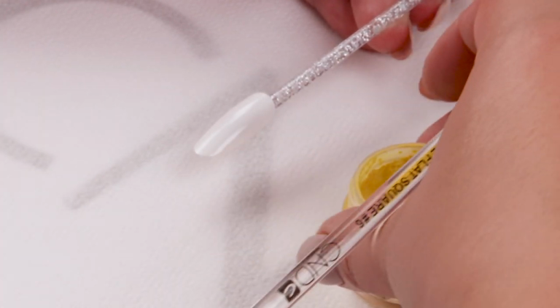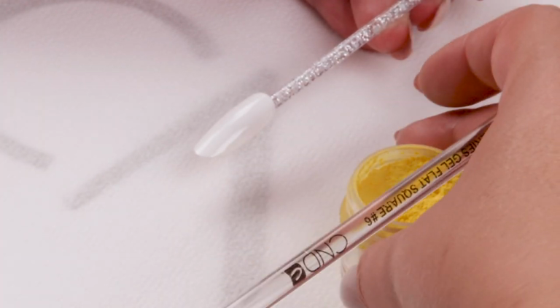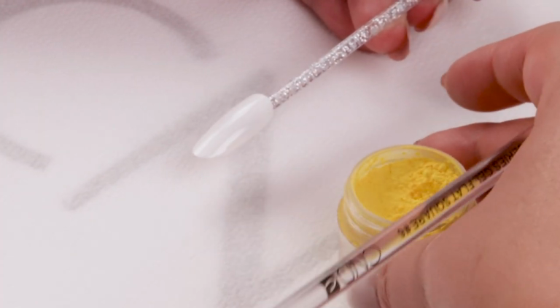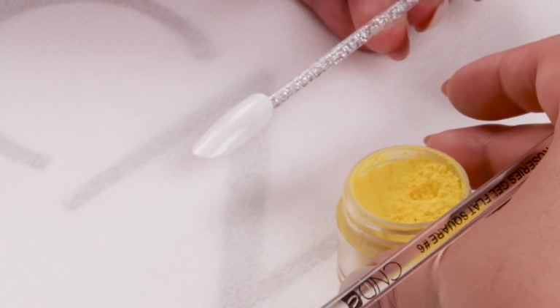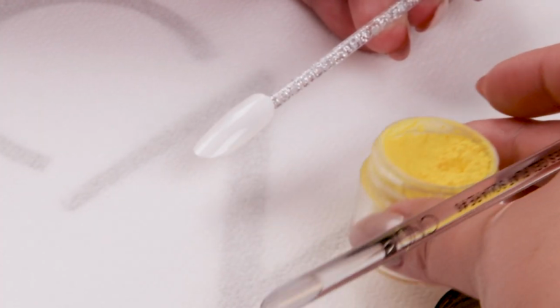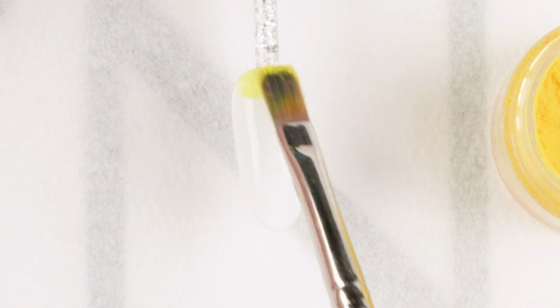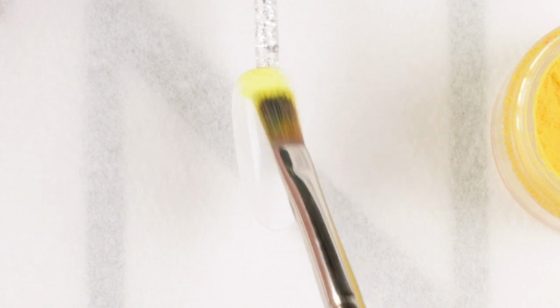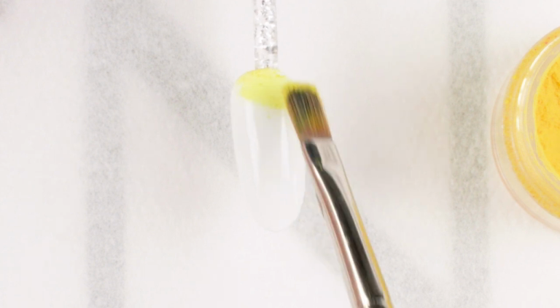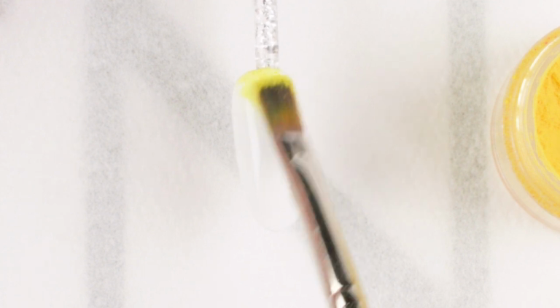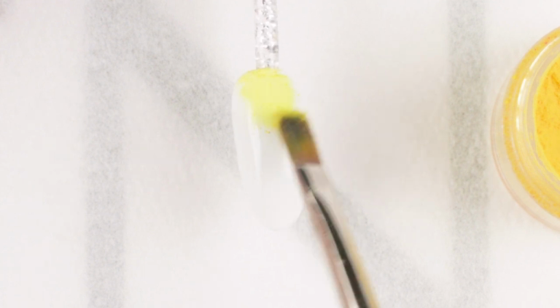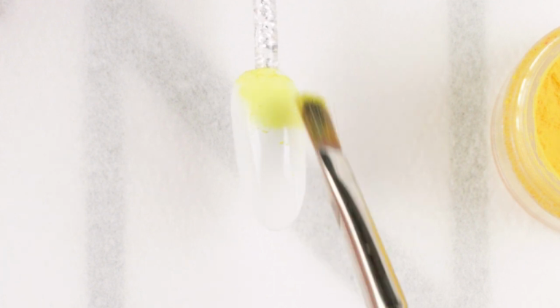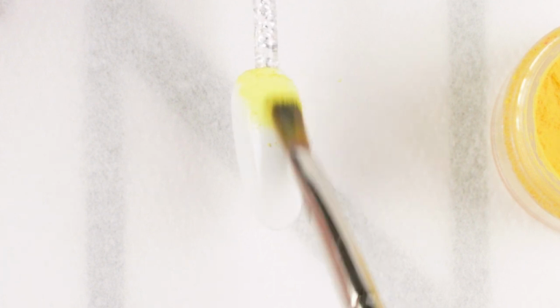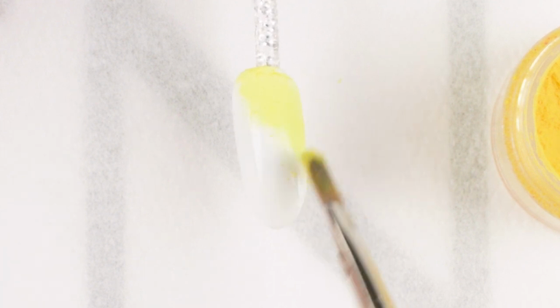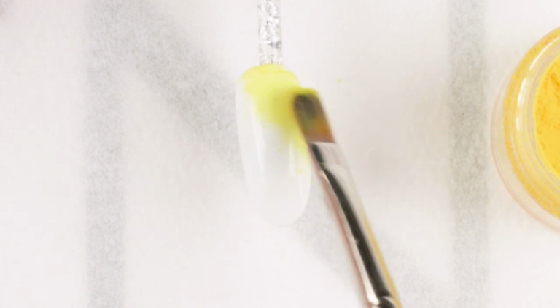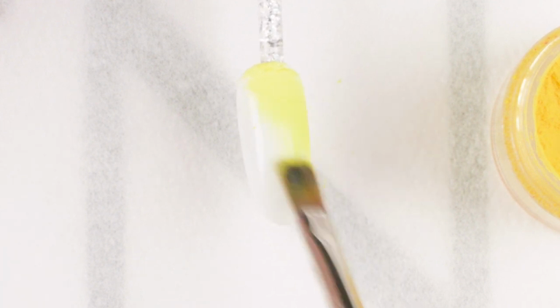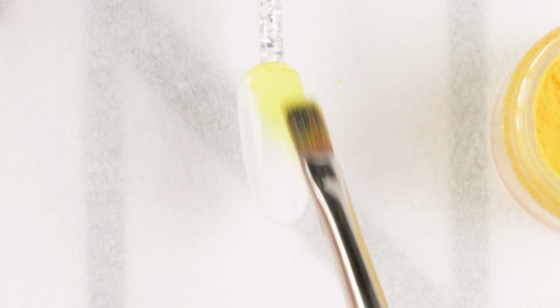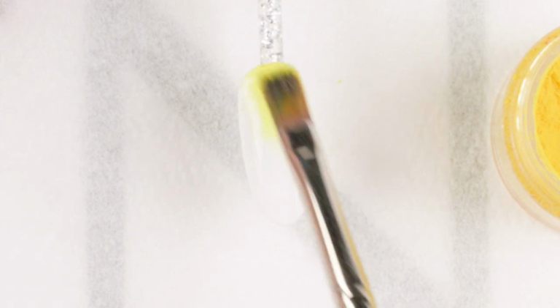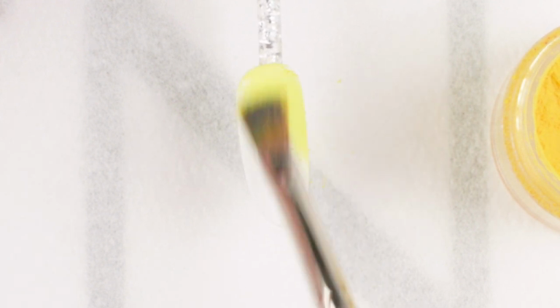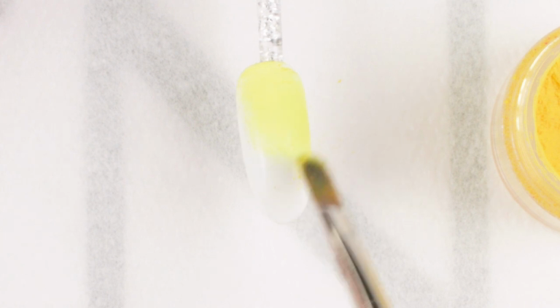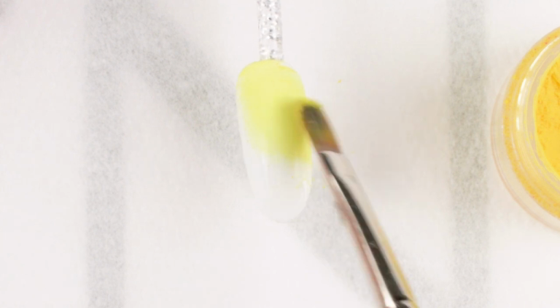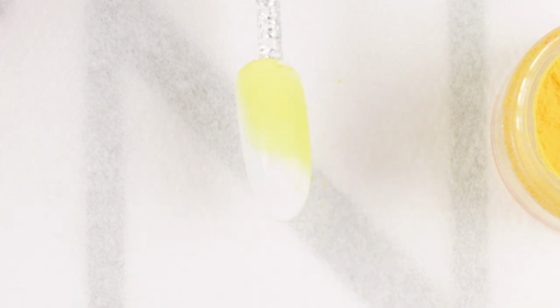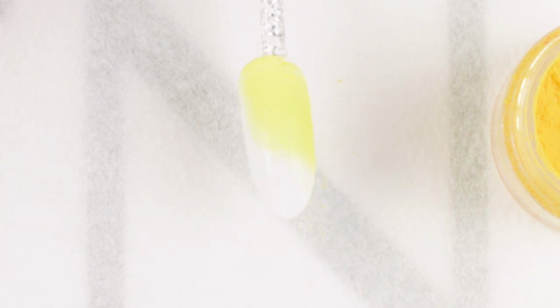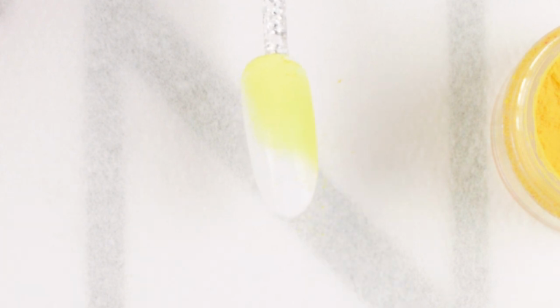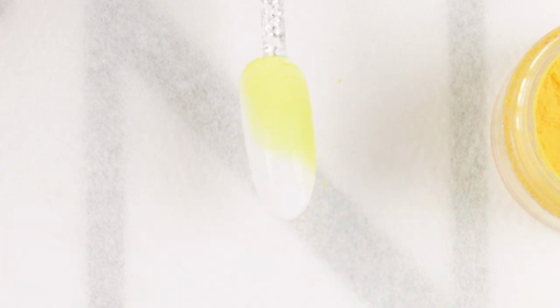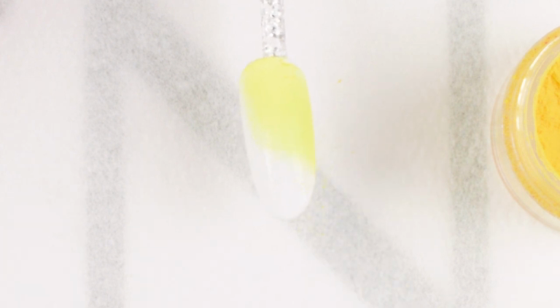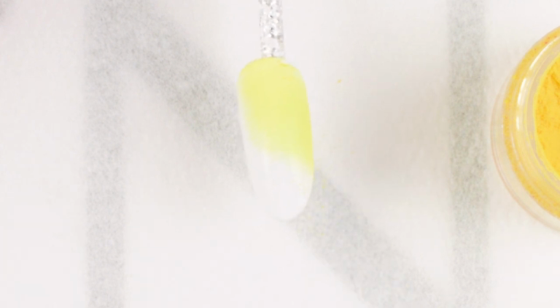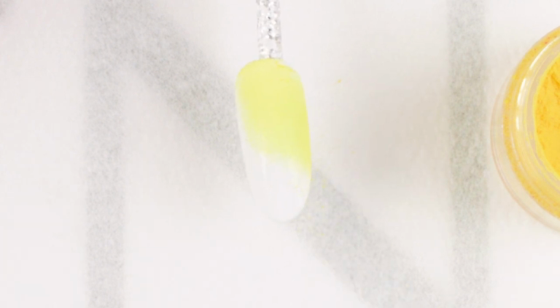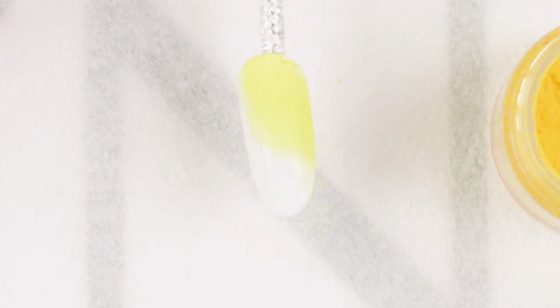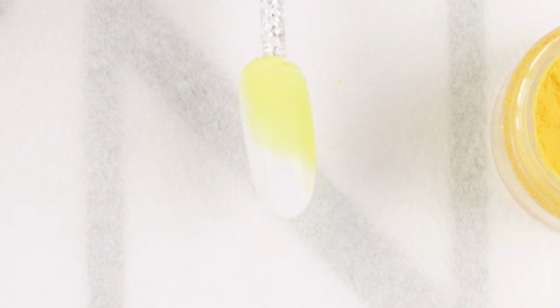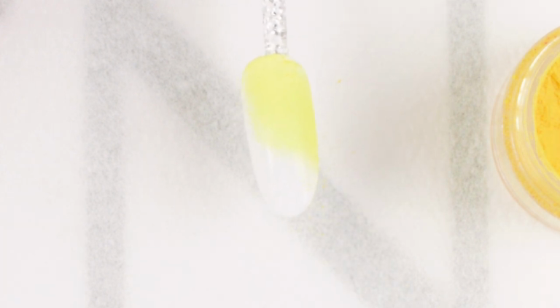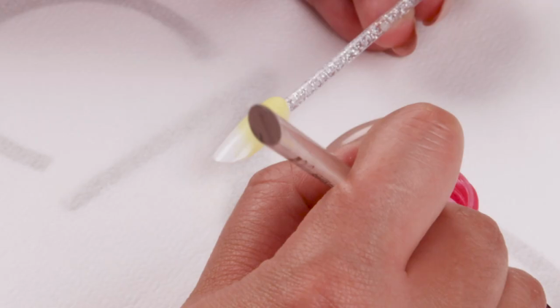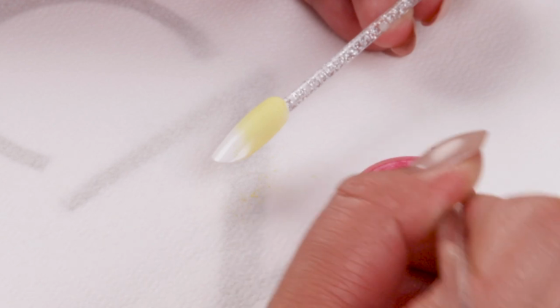Take your dry gel brush, dip your brush into the jar of pigment, and remove any excess in the lid. Burnish yellow pigment over about a third of that cured Cream Puff.